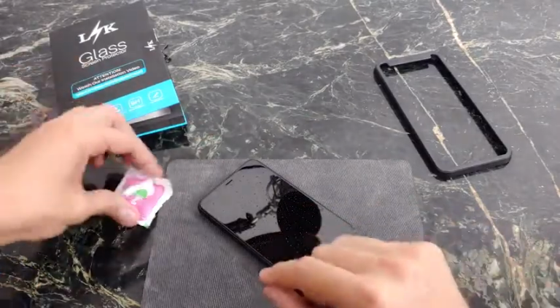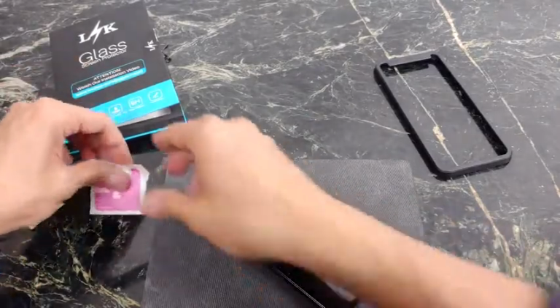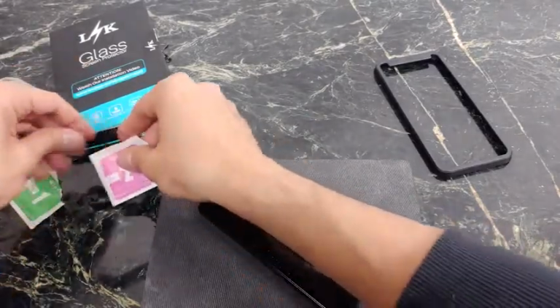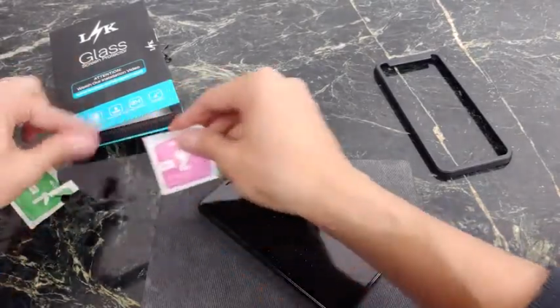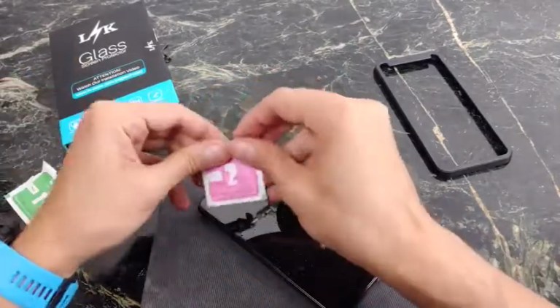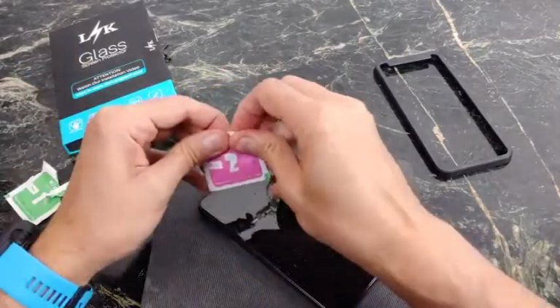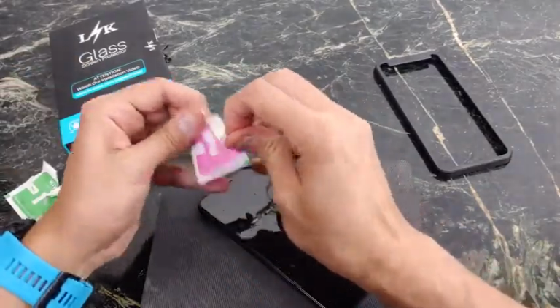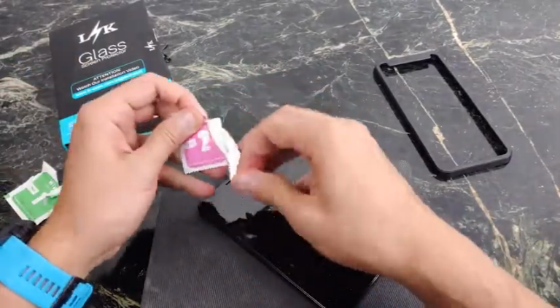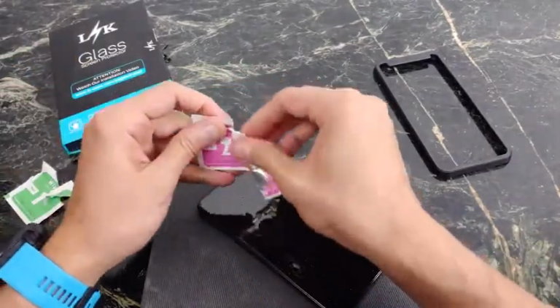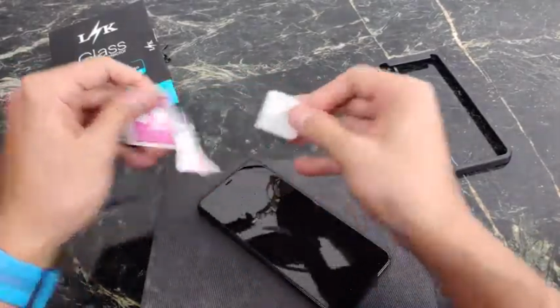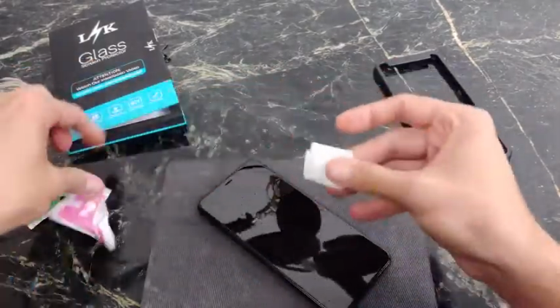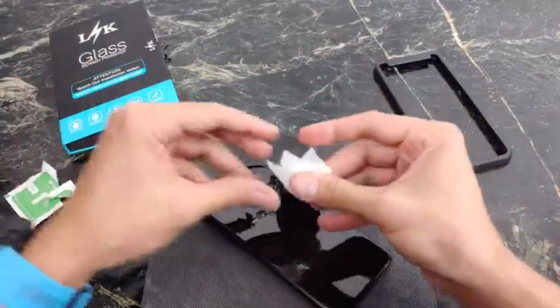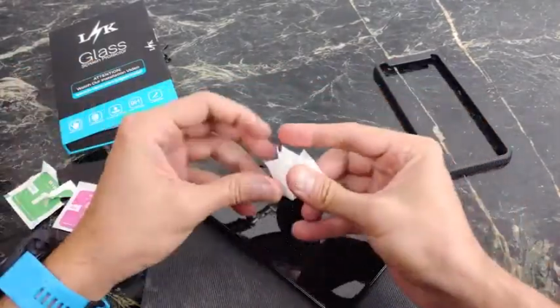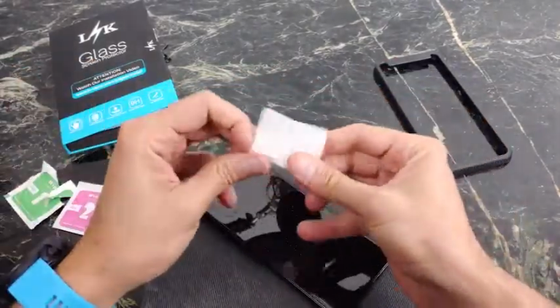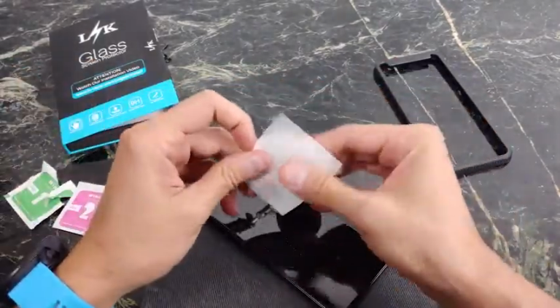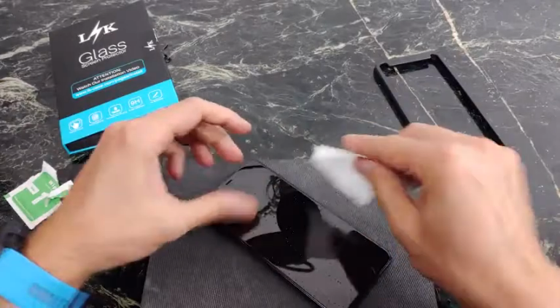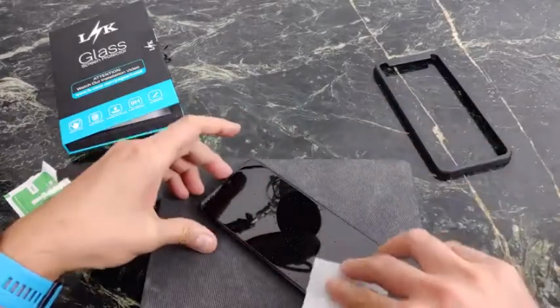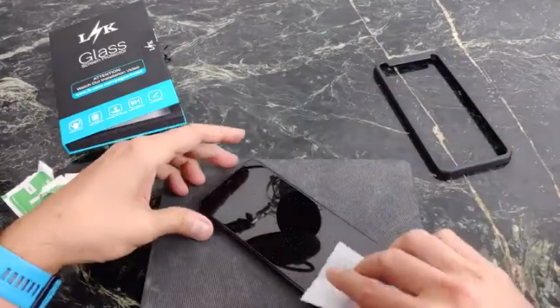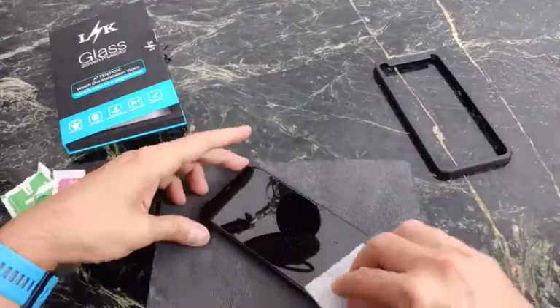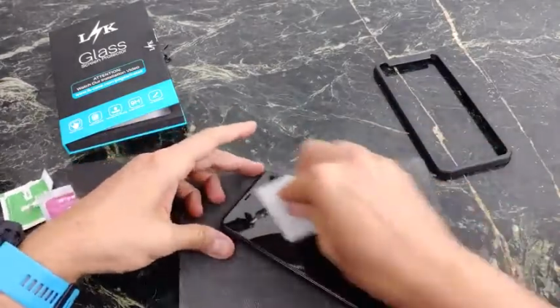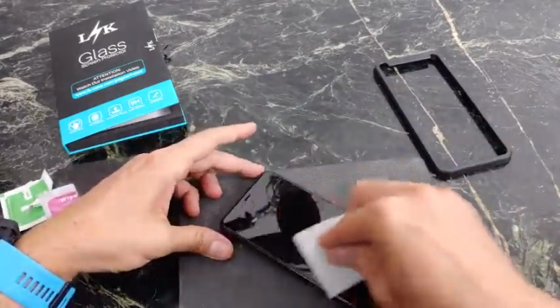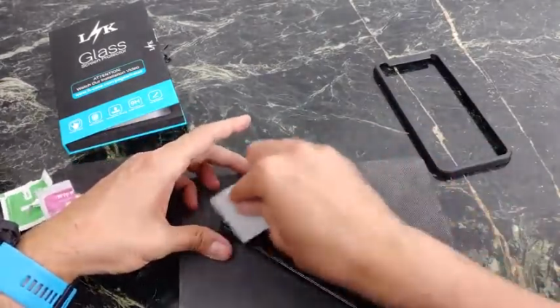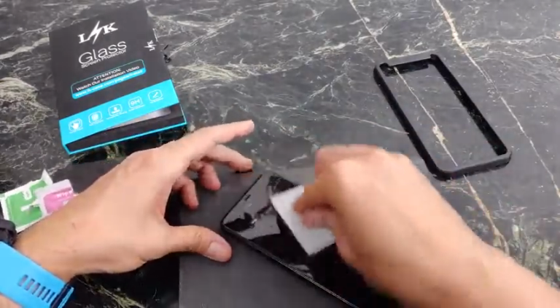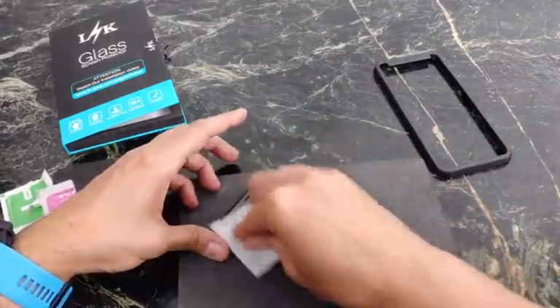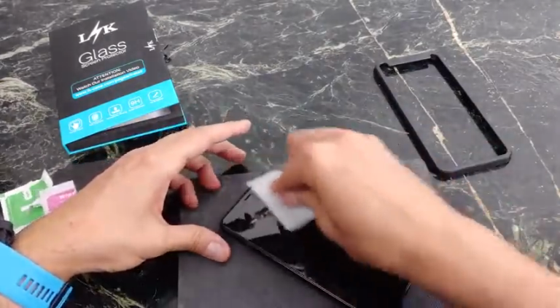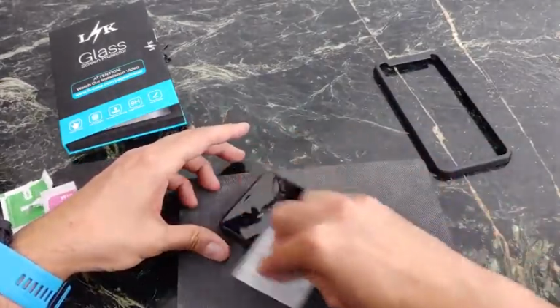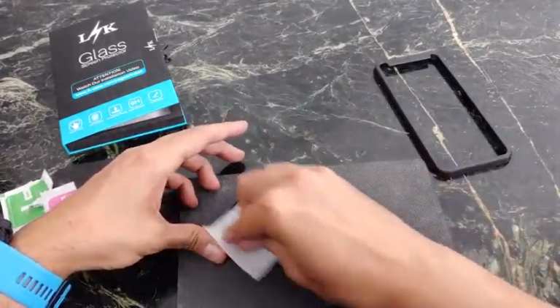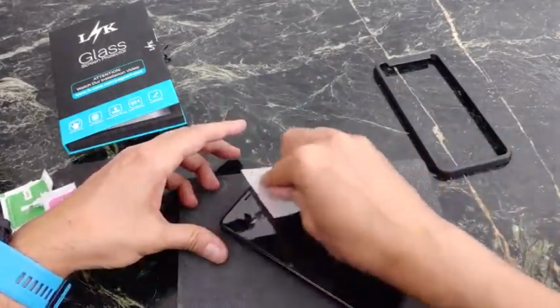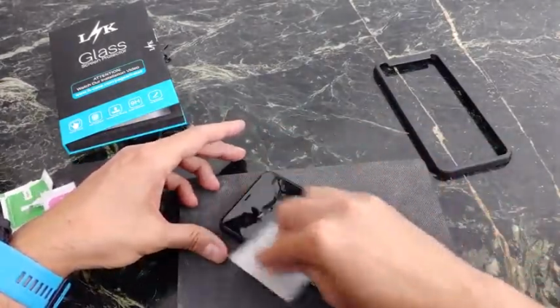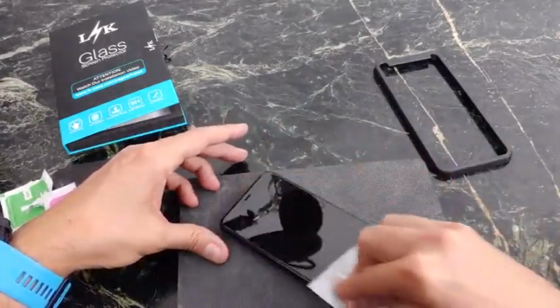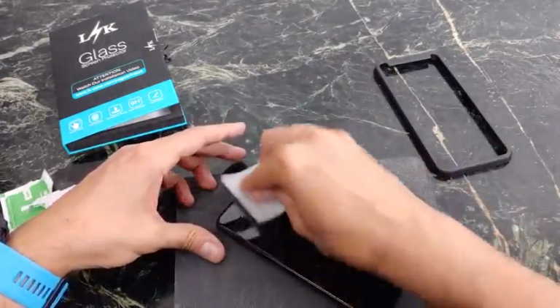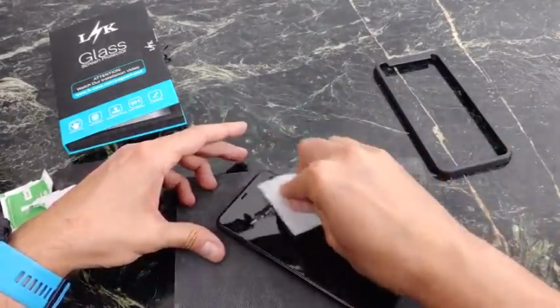Those manufacturers should be ashamed of themselves selling a product that's absolutely garbage. And unfortunately, there are a lot of those products out there.